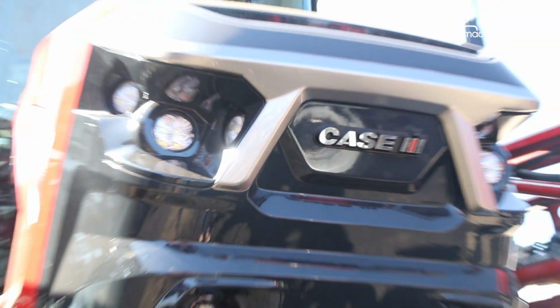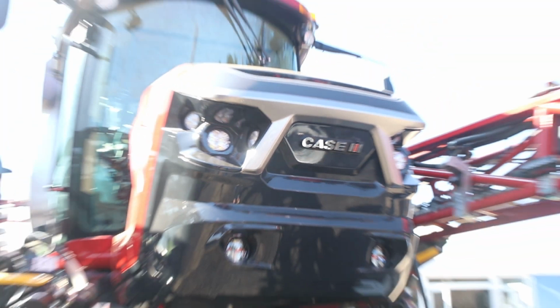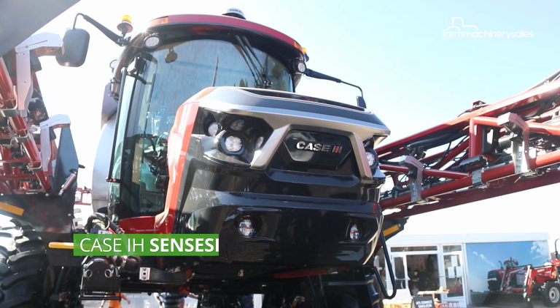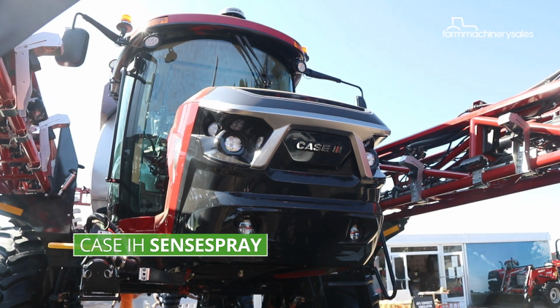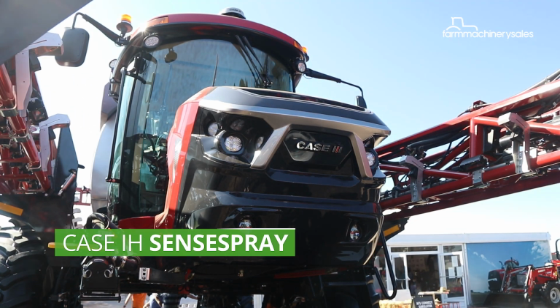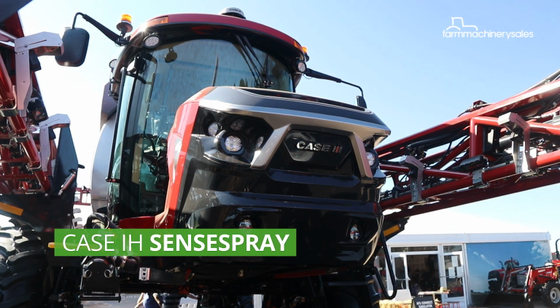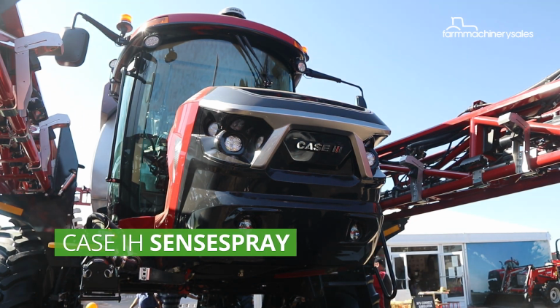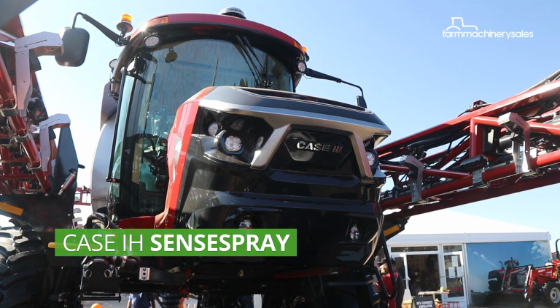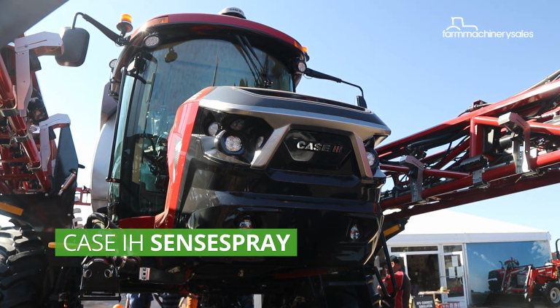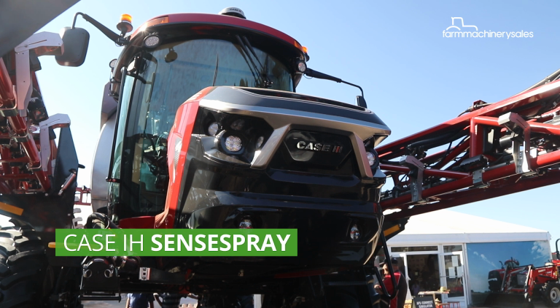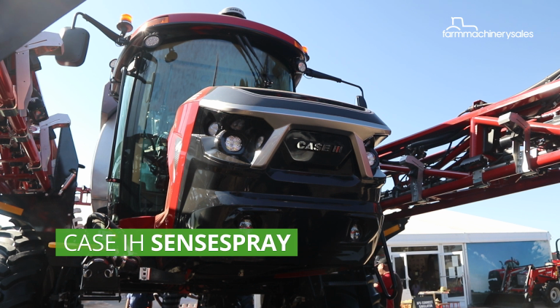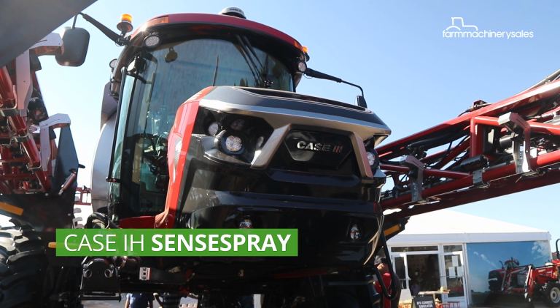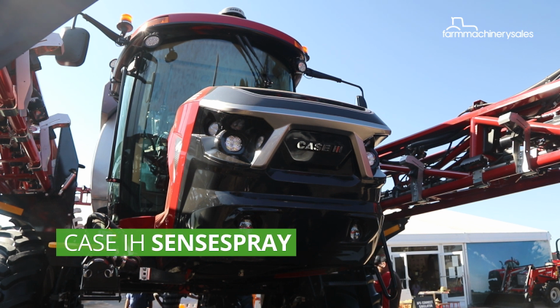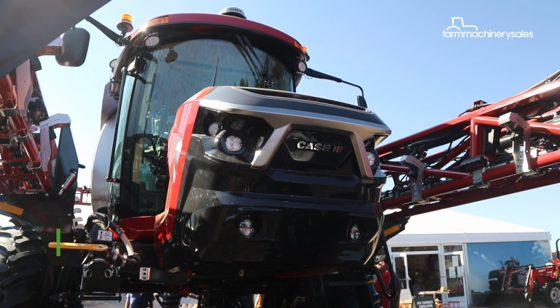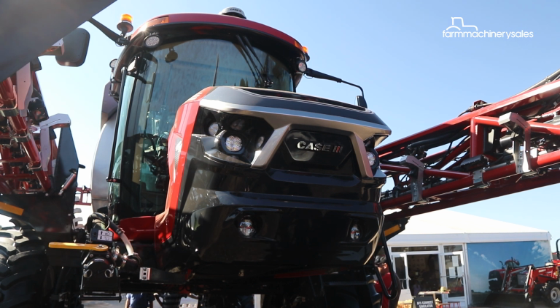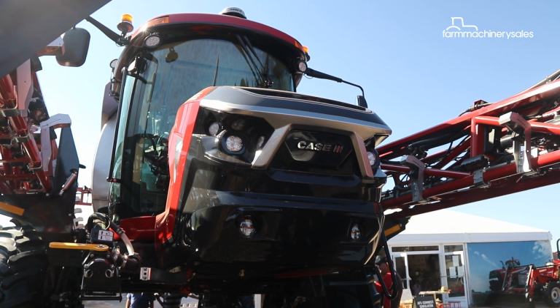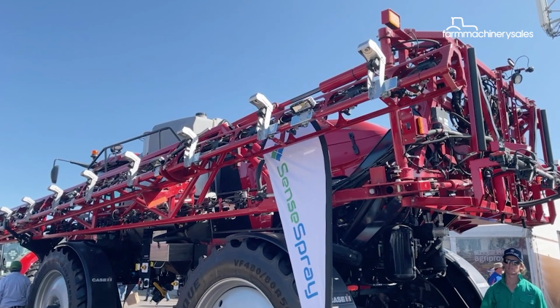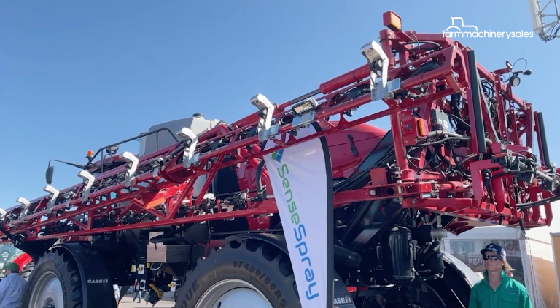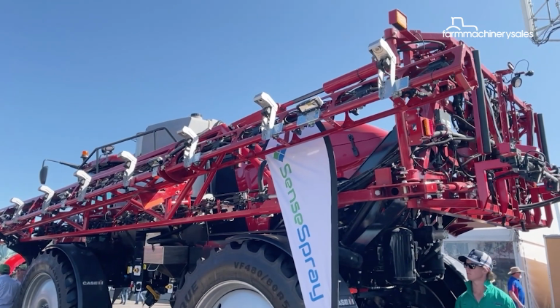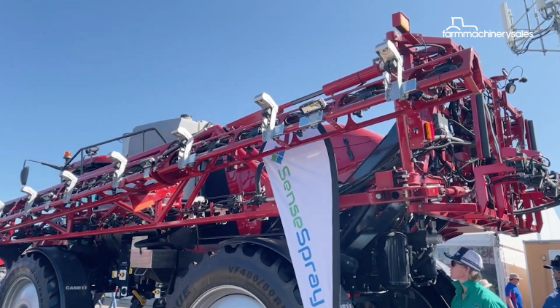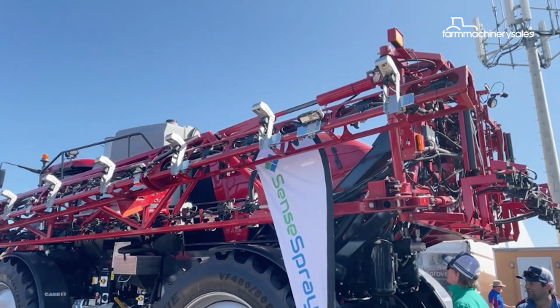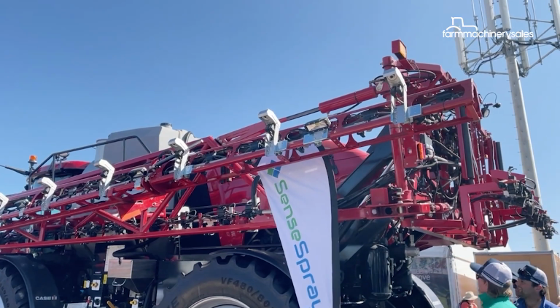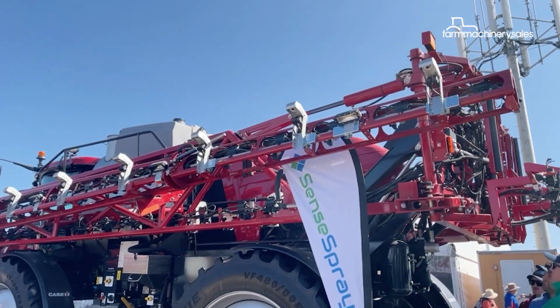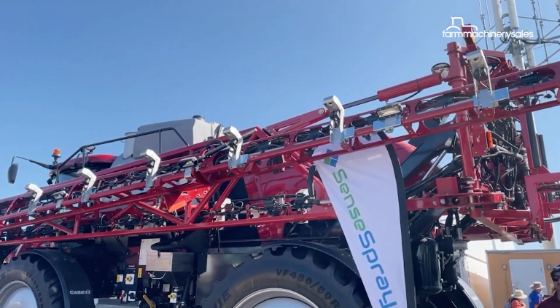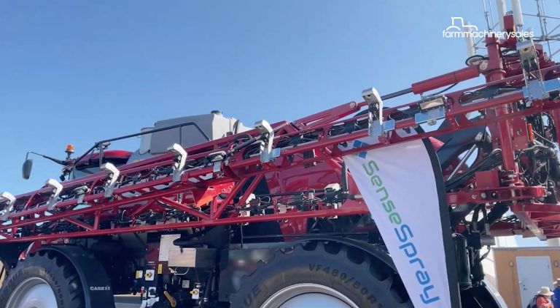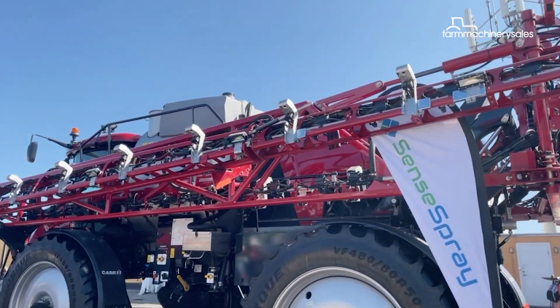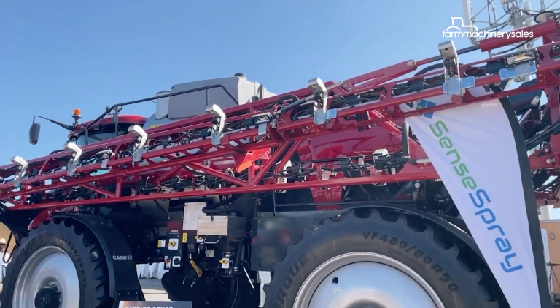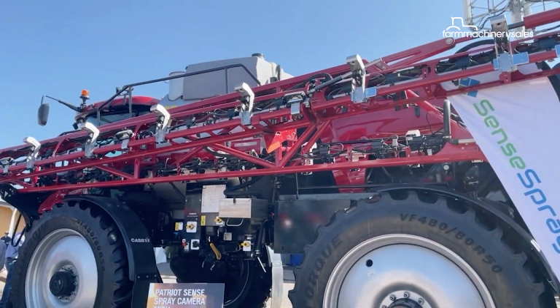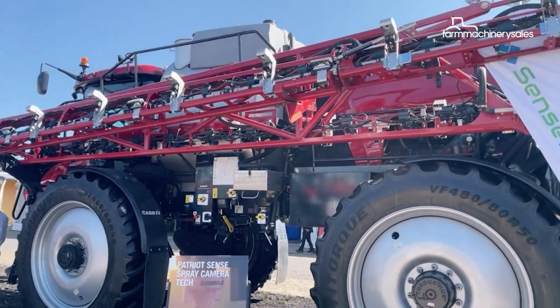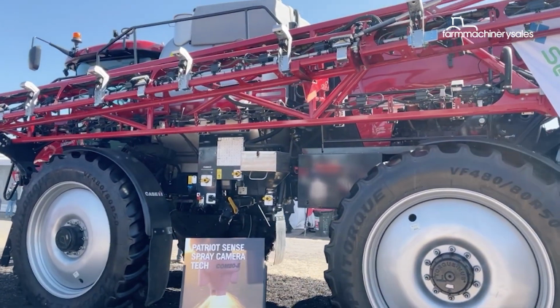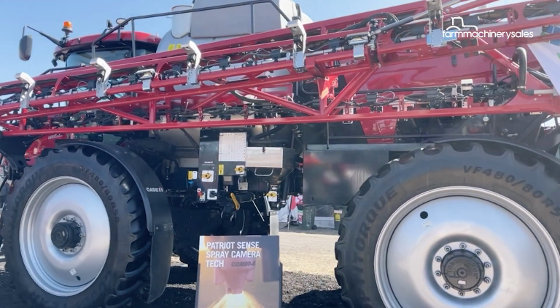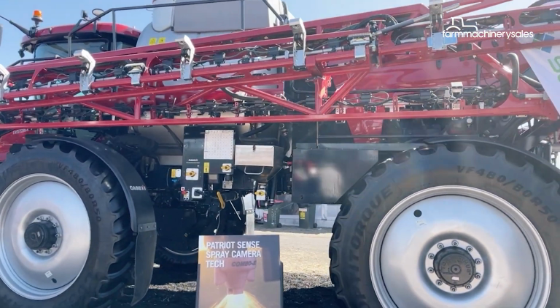KSIH's groundbreaking Patriot 50 series sprayer, launched right here at the Equip Field Days last year, was already loaded with all the latest tech, but a new feature unveiled this year is about to take it to the next level.